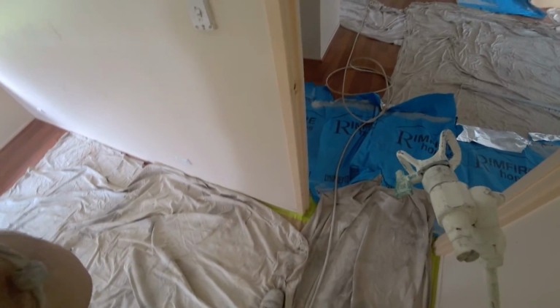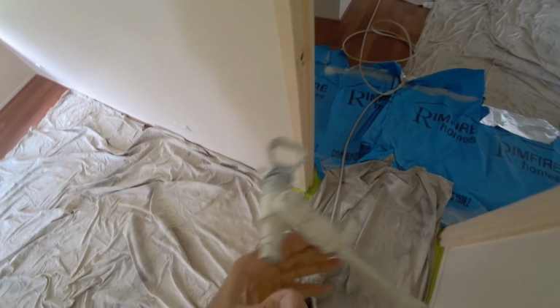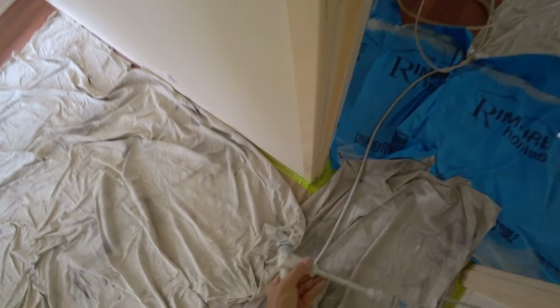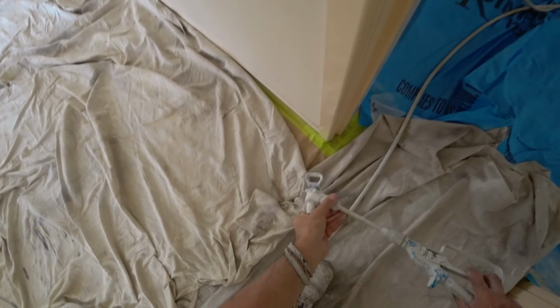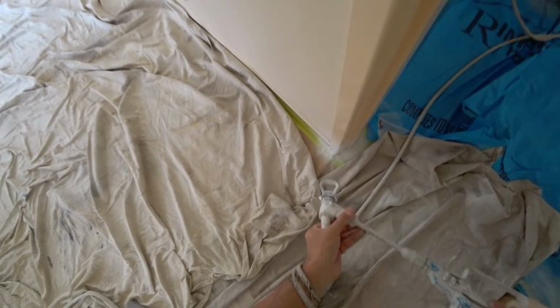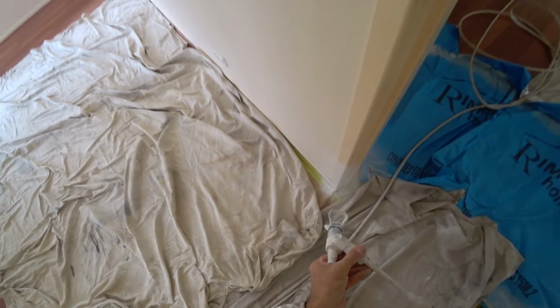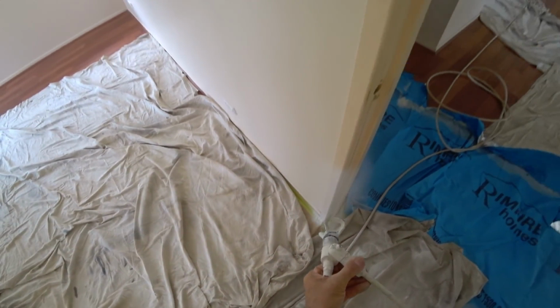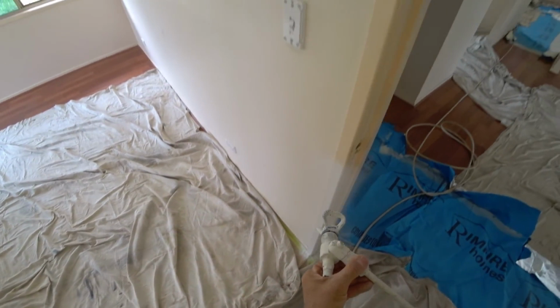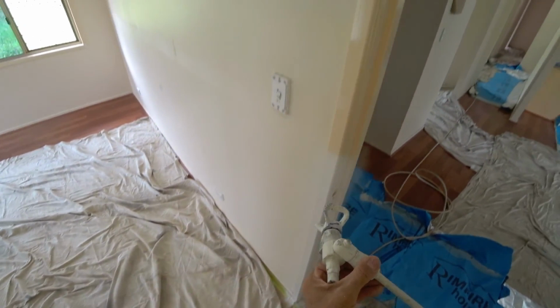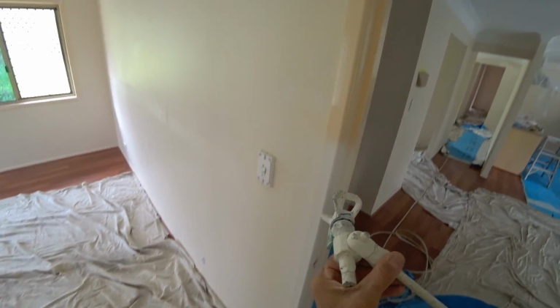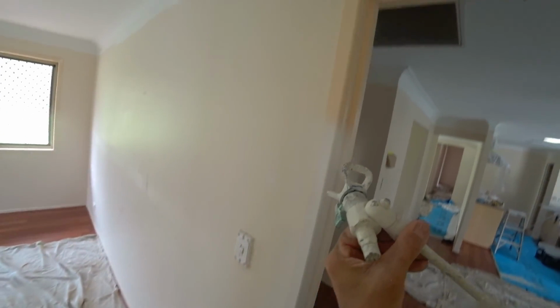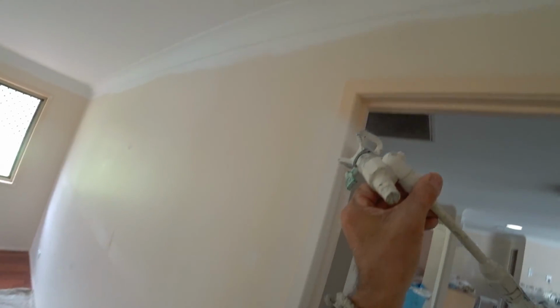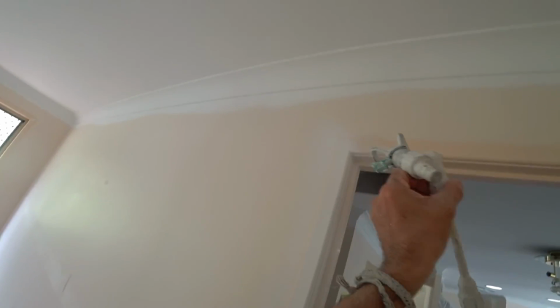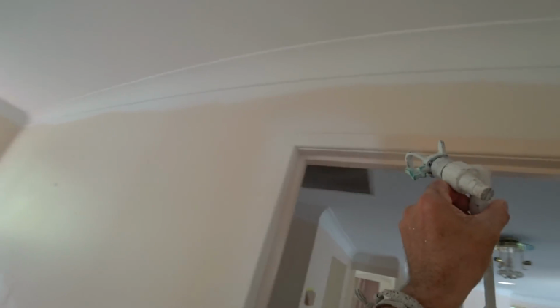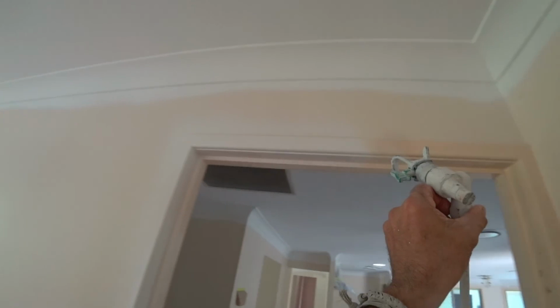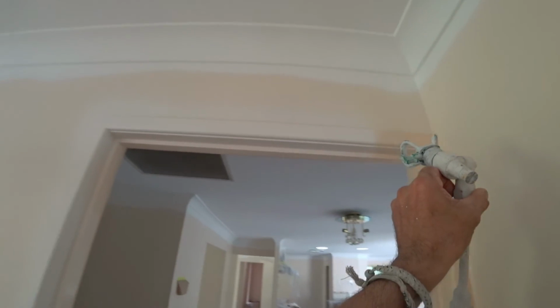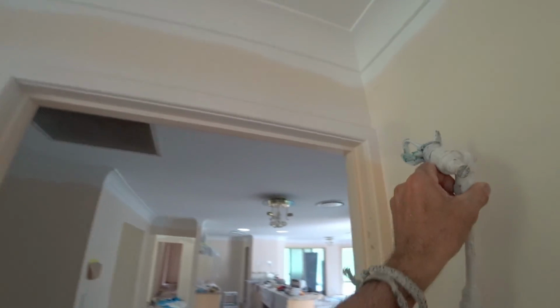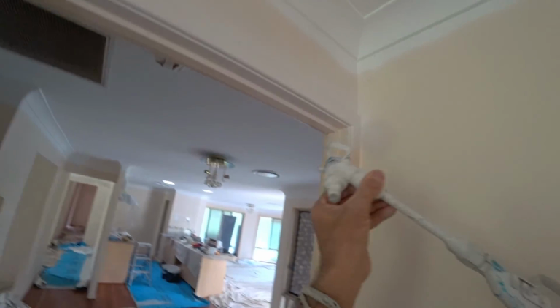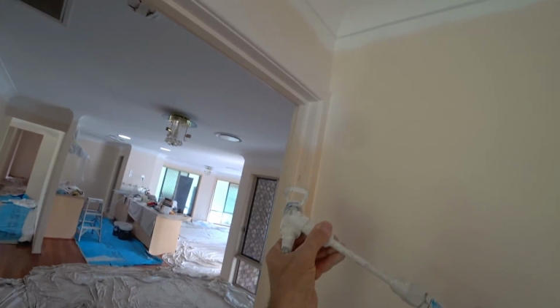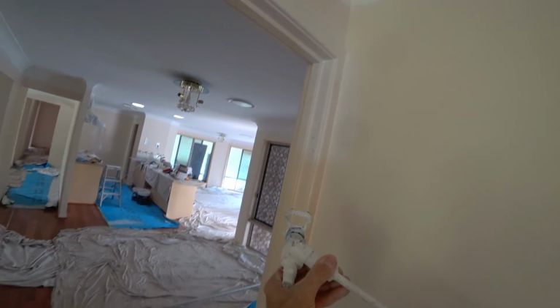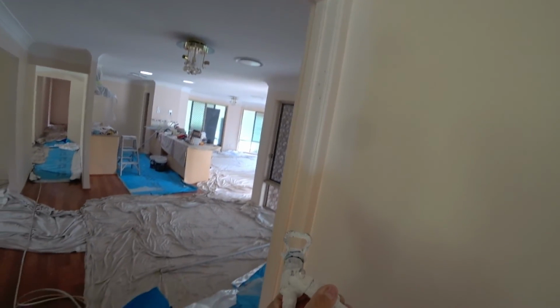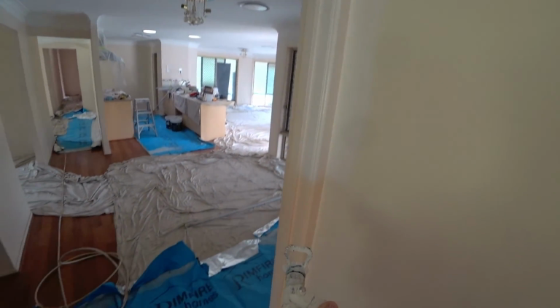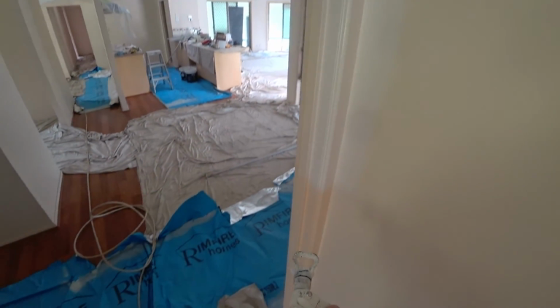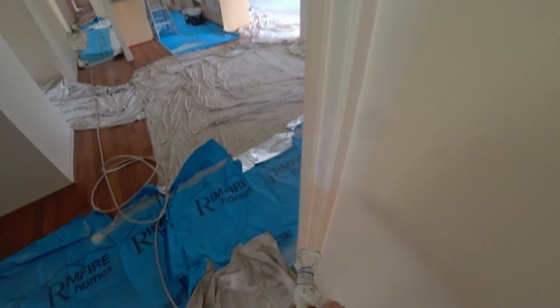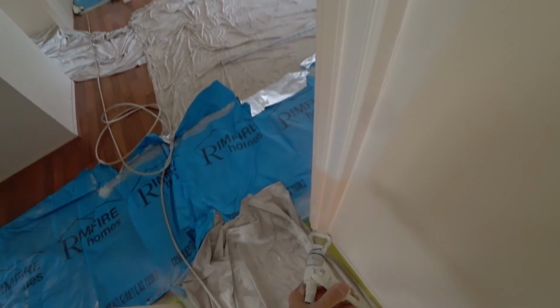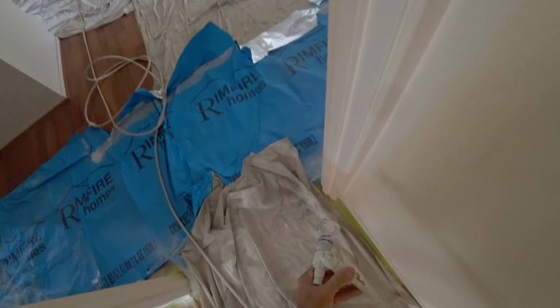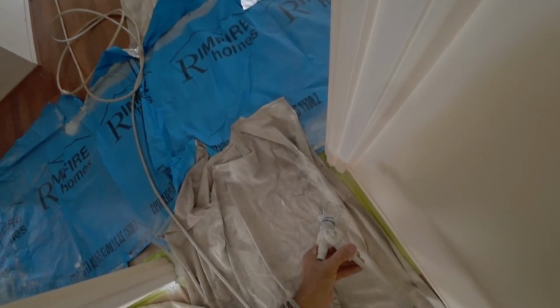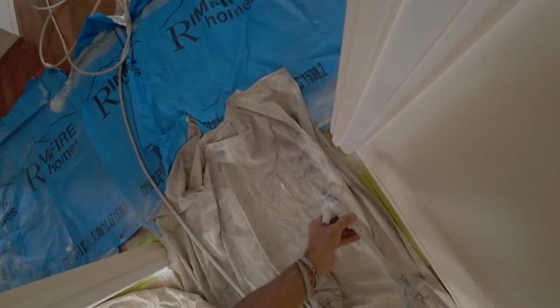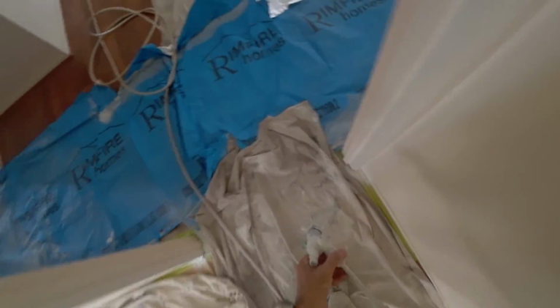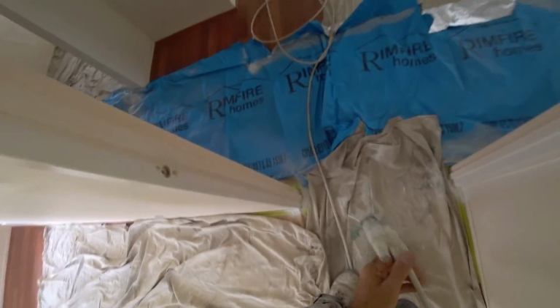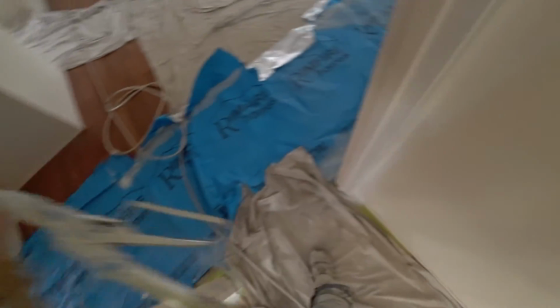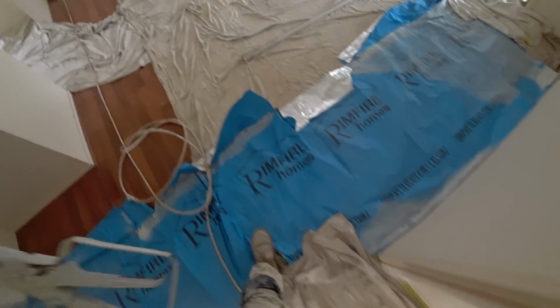These frames are so glossy that there's nothing I can do with them besides sand them. But because I'm using oil-based here, I don't even have to sand them. So you can imagine the amount of time I'm saving.